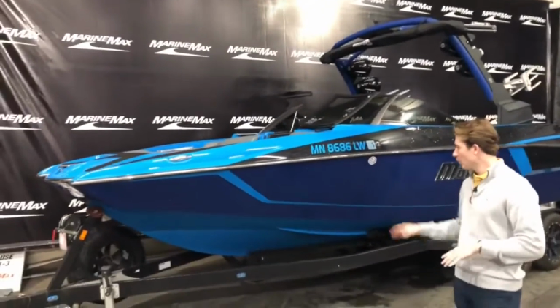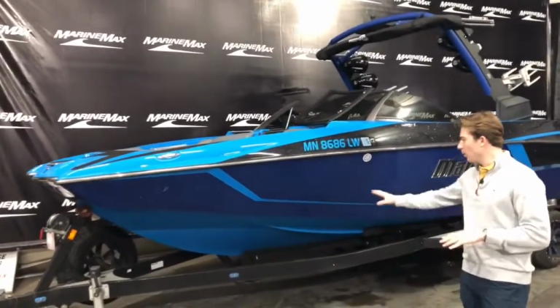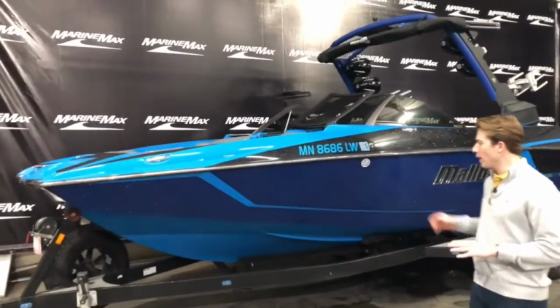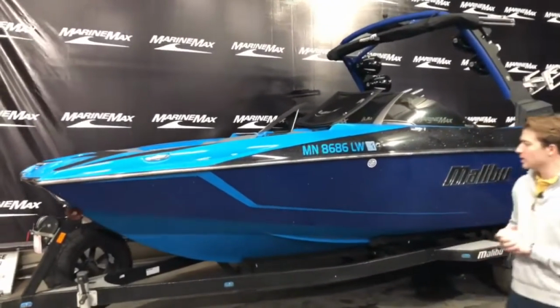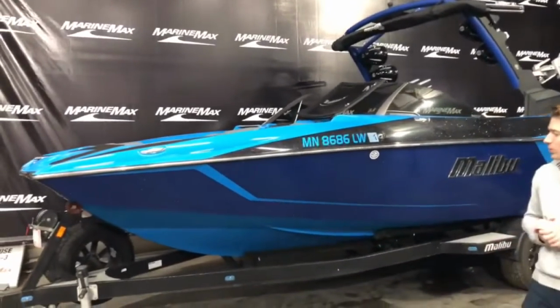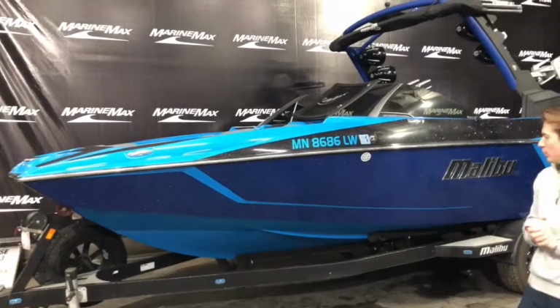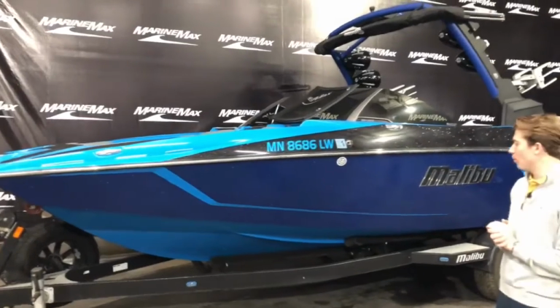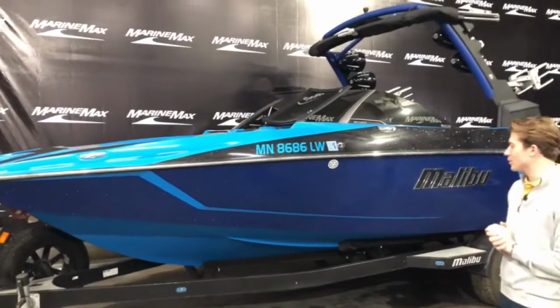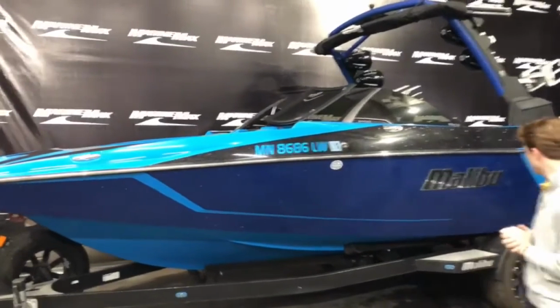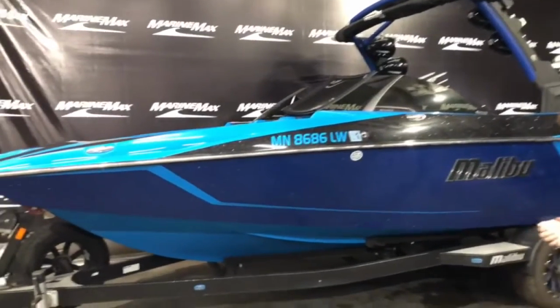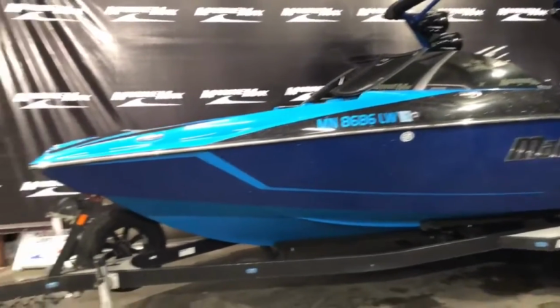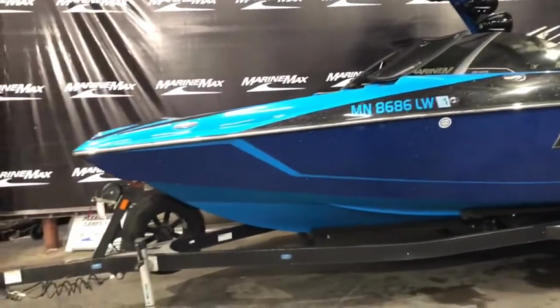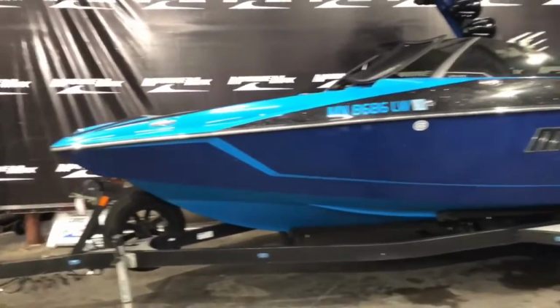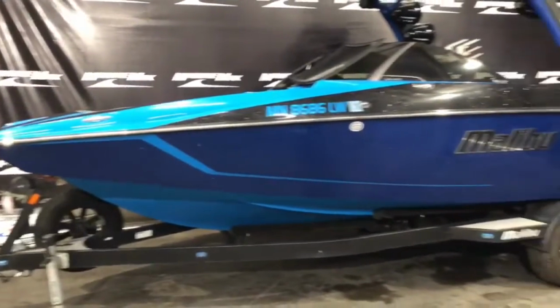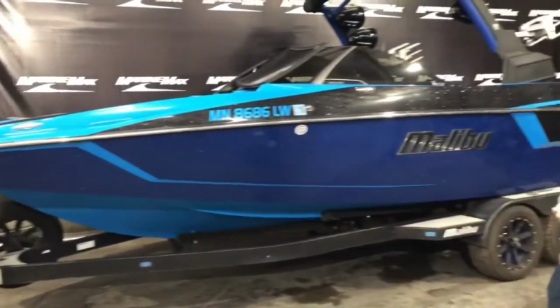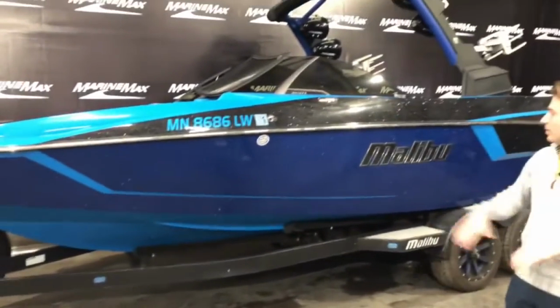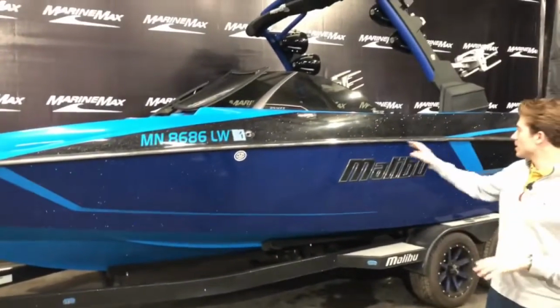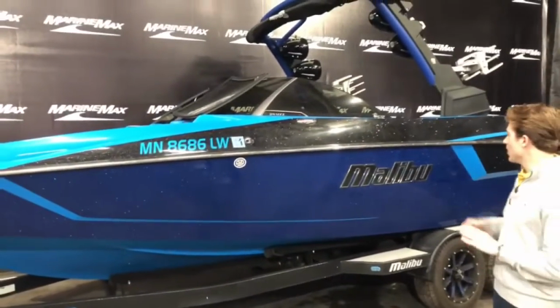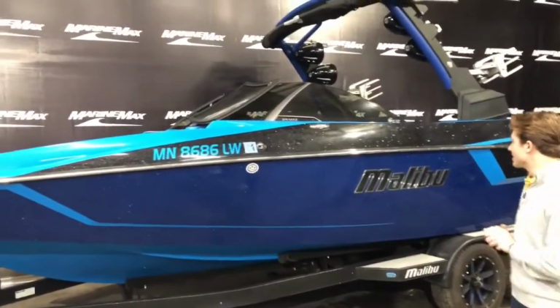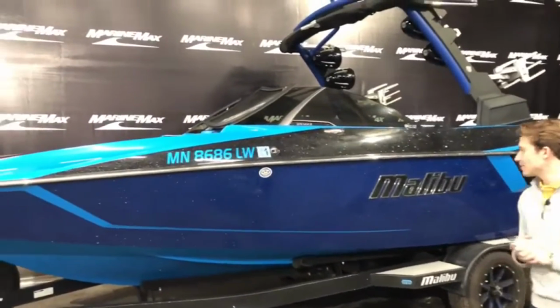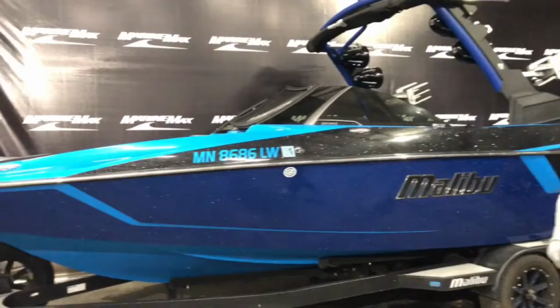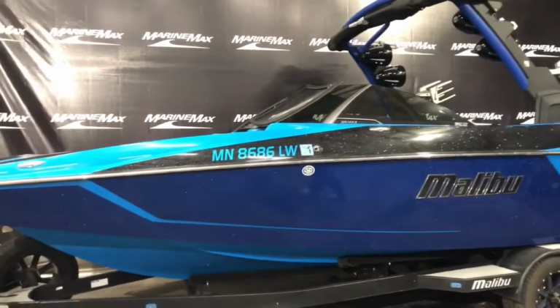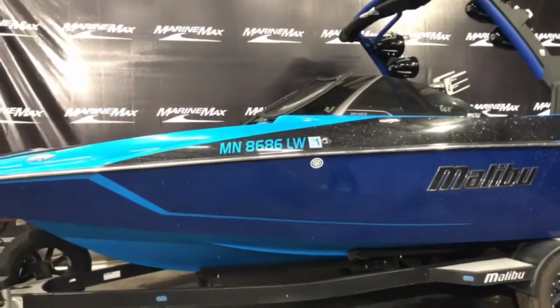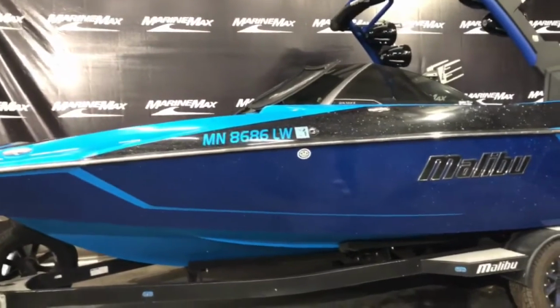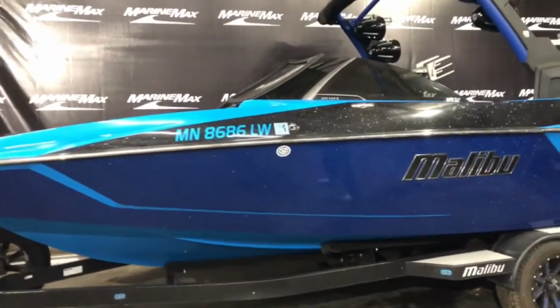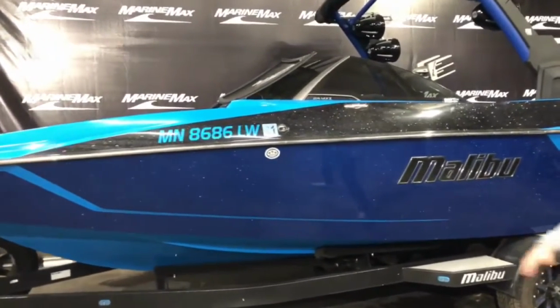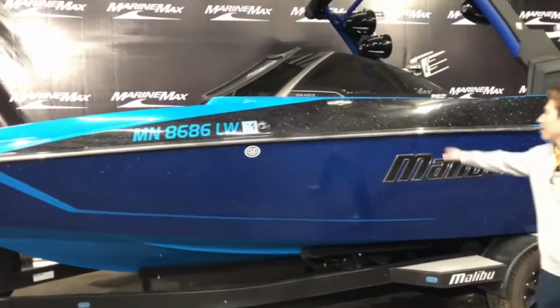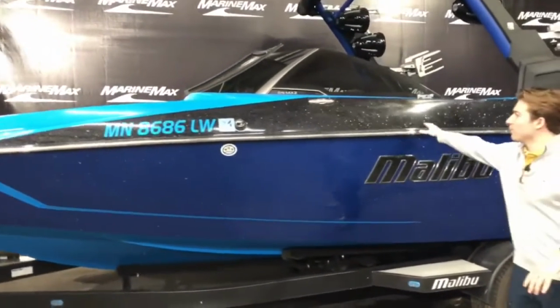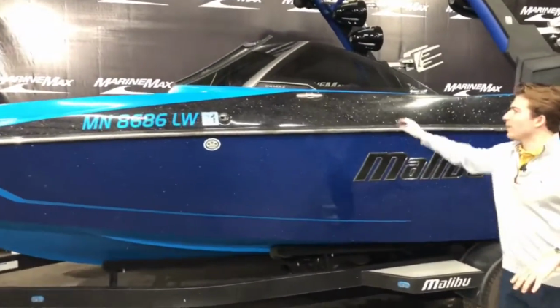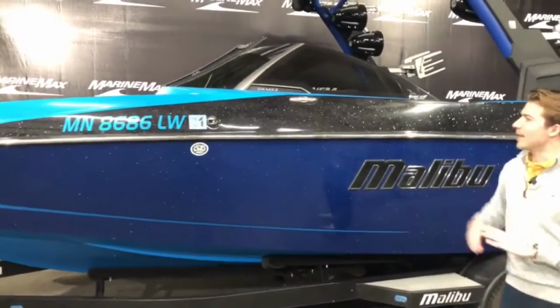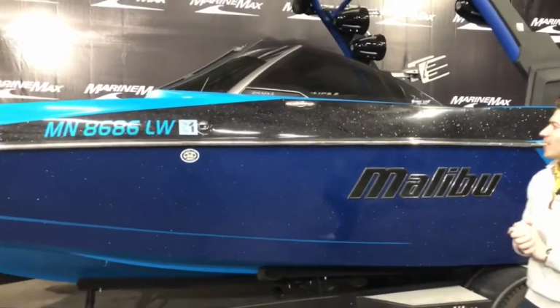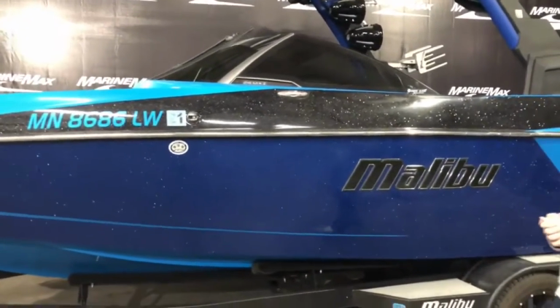One thing I will point out — it does come with this beautiful Boatmate trailer, dual axle. The boat itself has this nice blue metal flake with some black metal flake up on top for the accent.